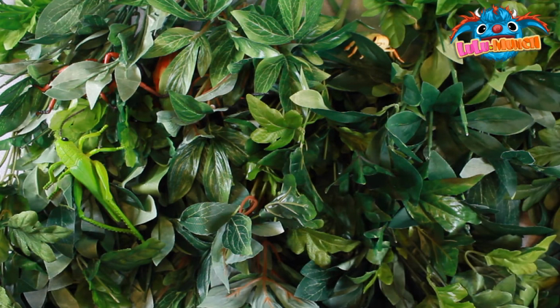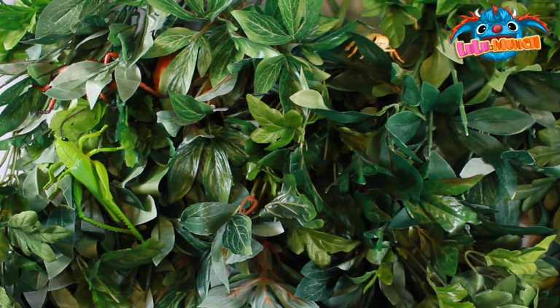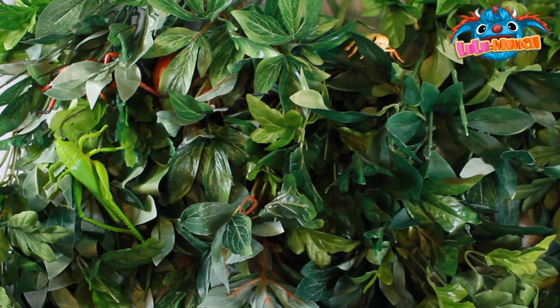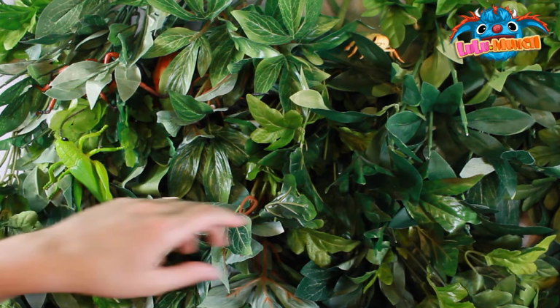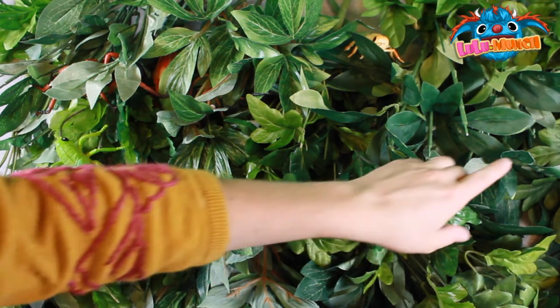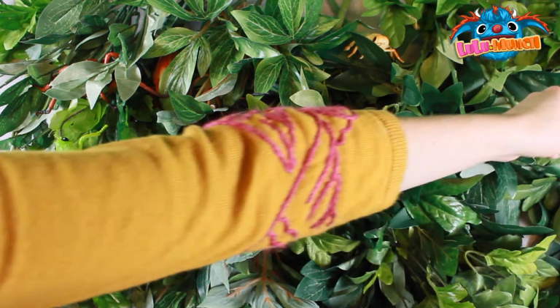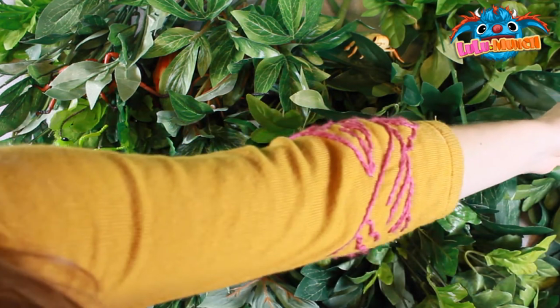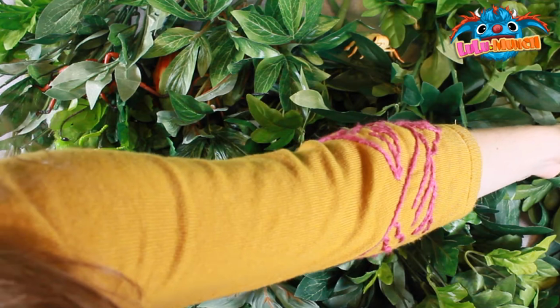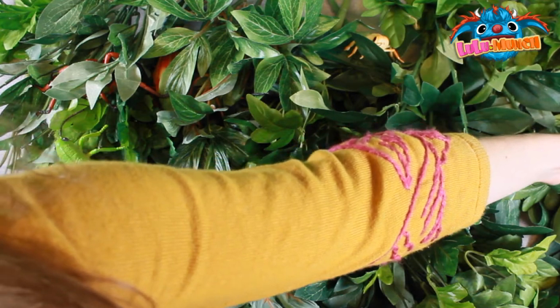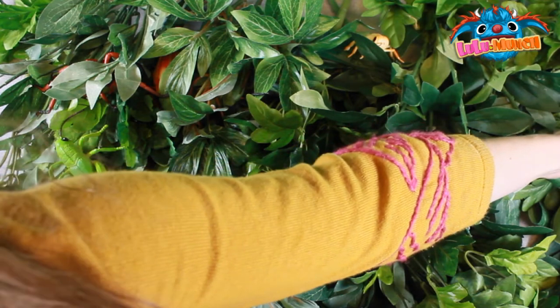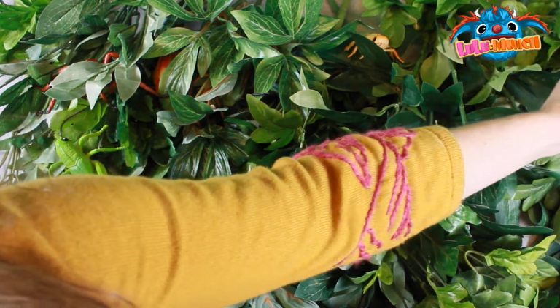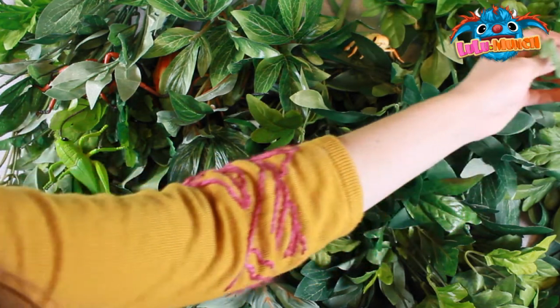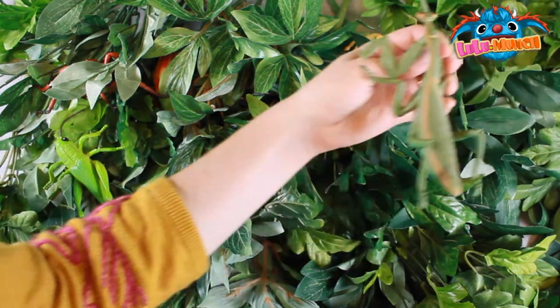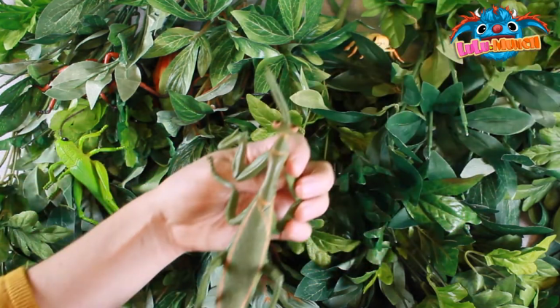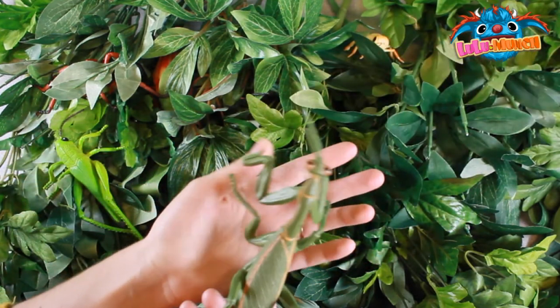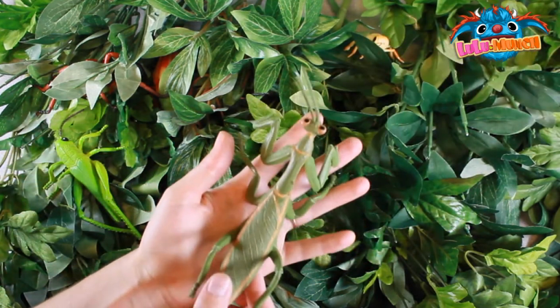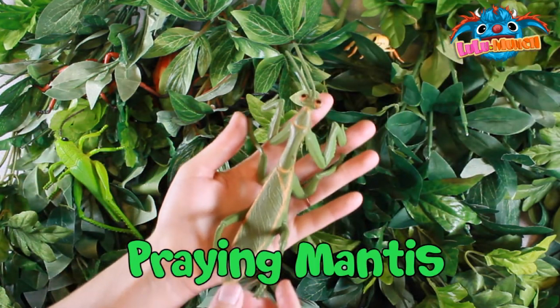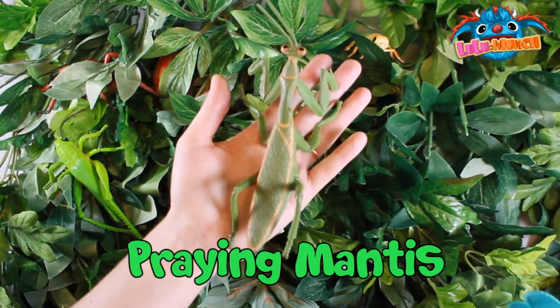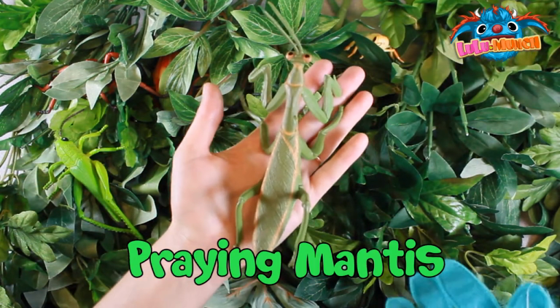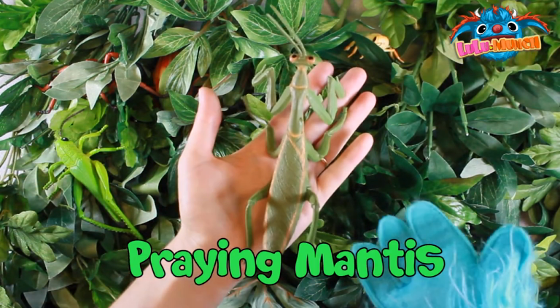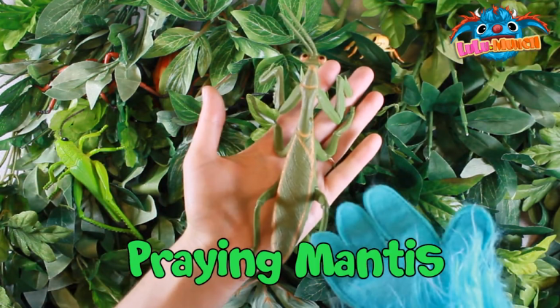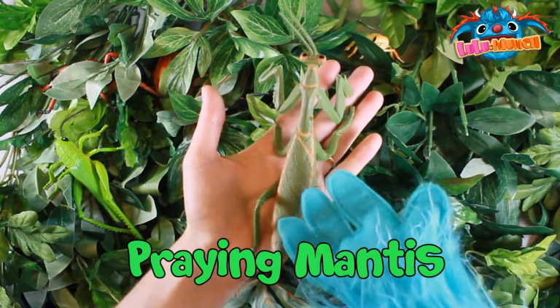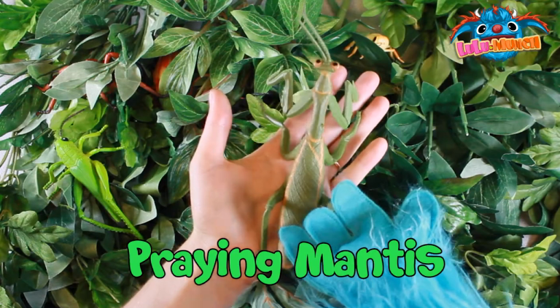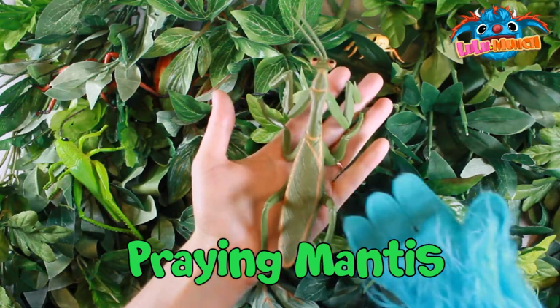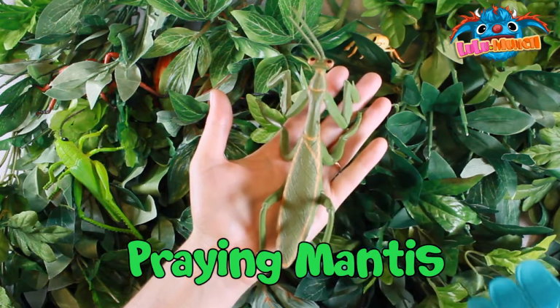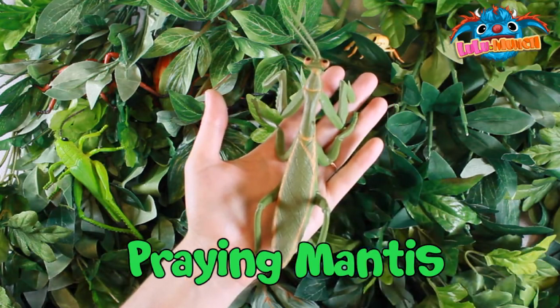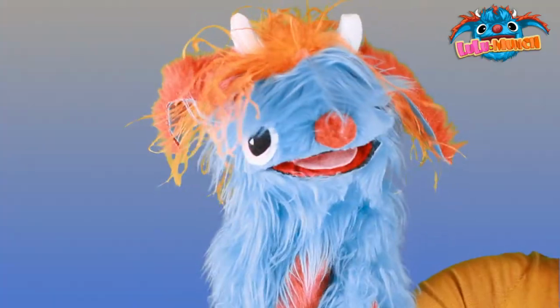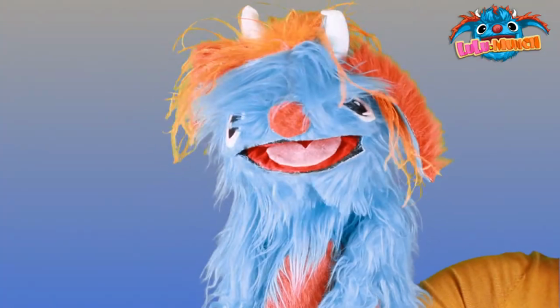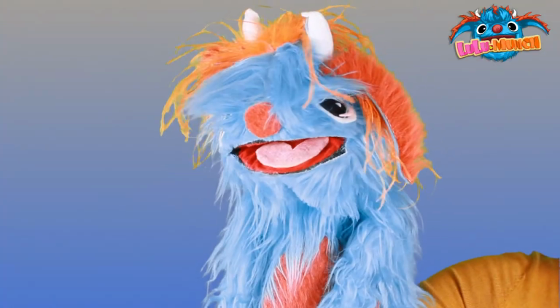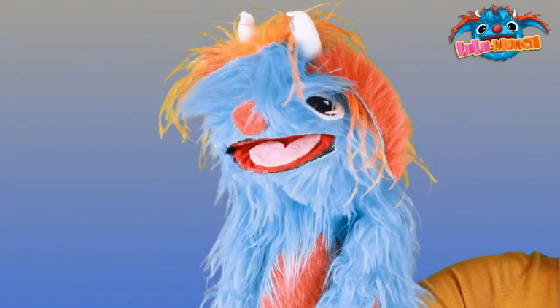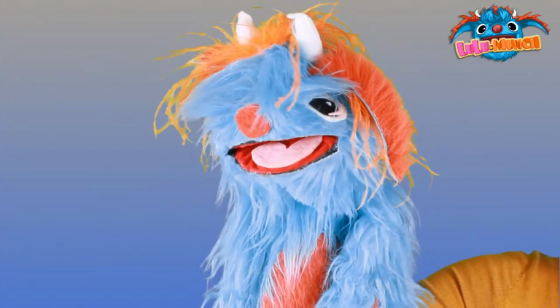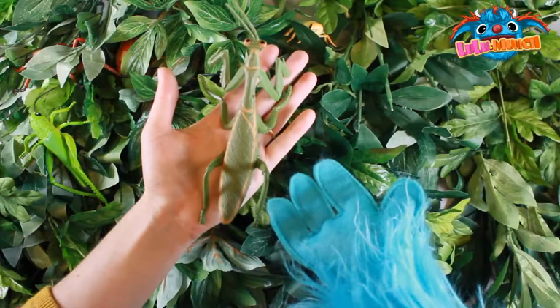Oh, look at that camouflage. Good eyes, Munch. It's a green praying mantis. It's green. I didn't even see him over there.